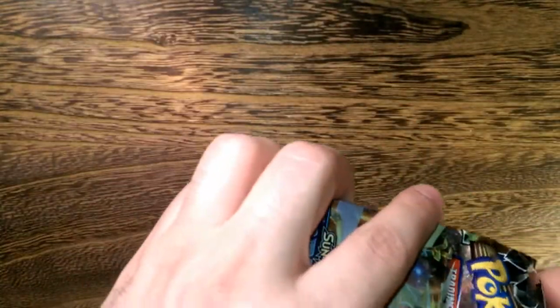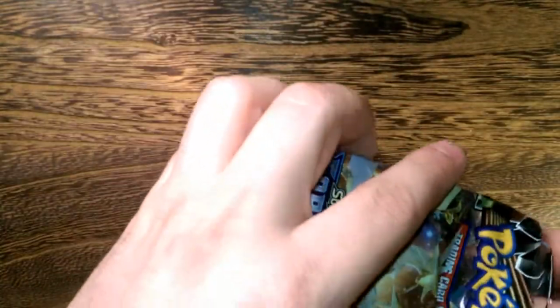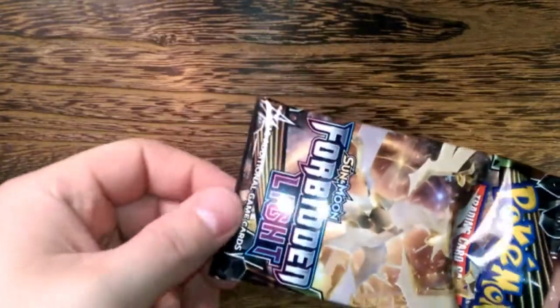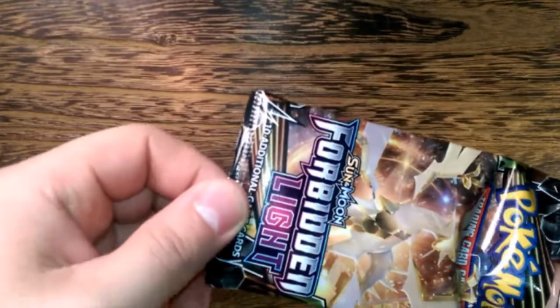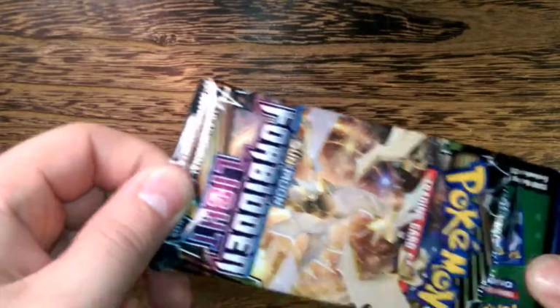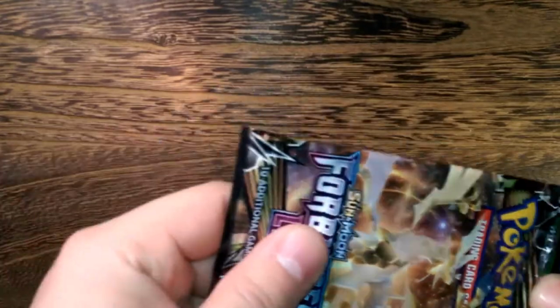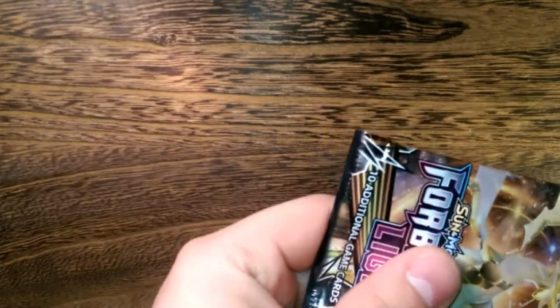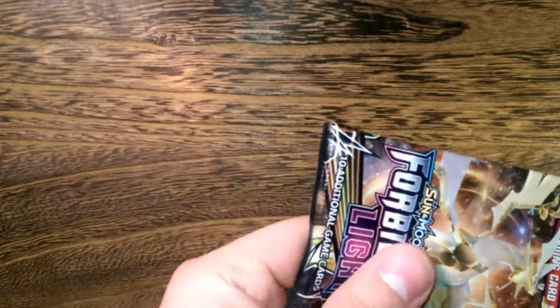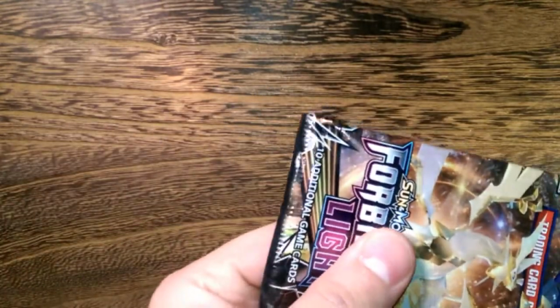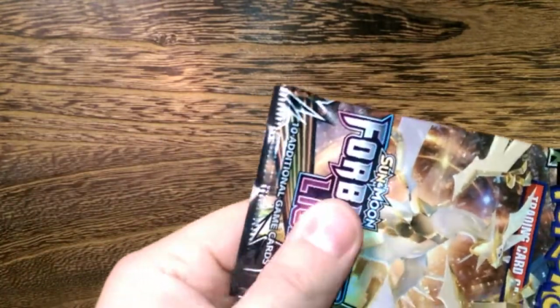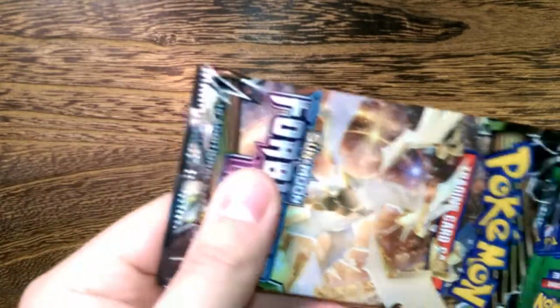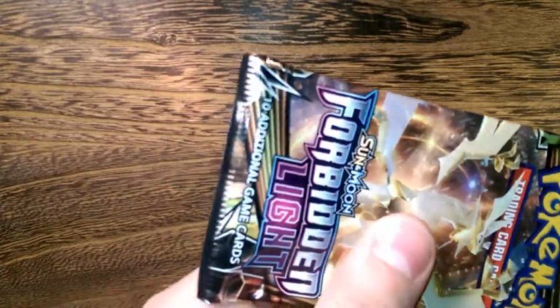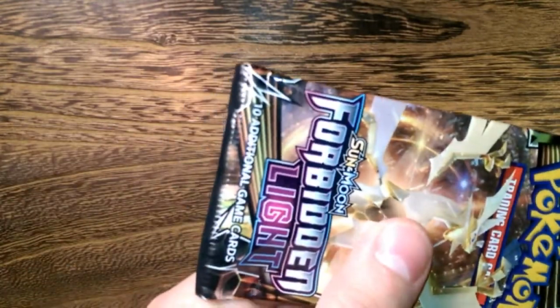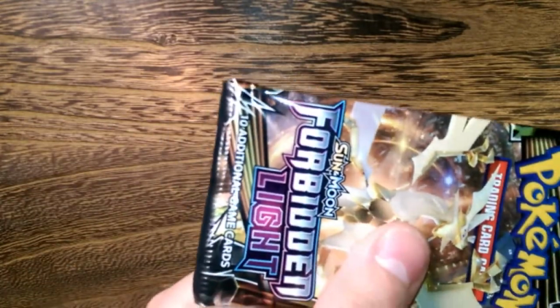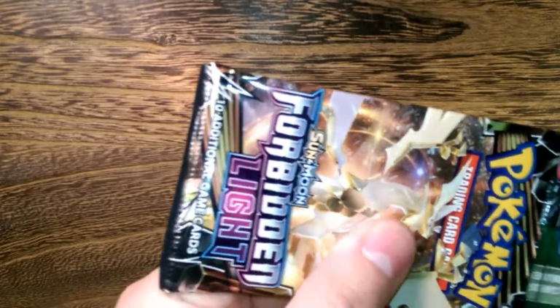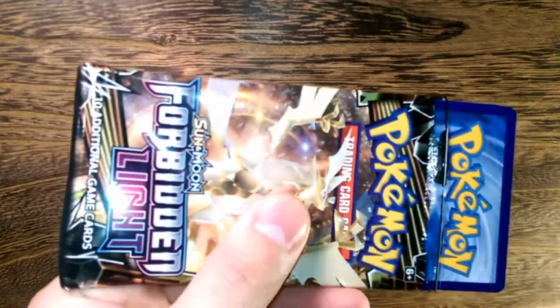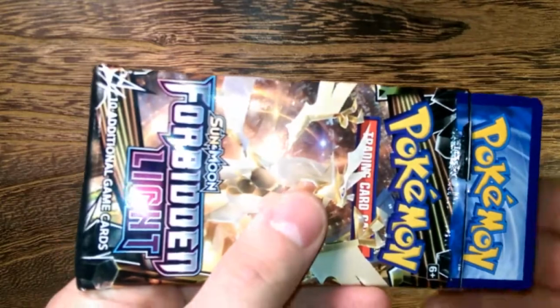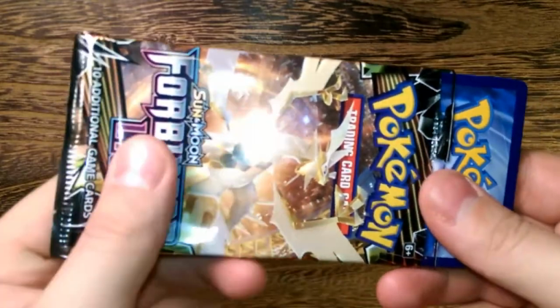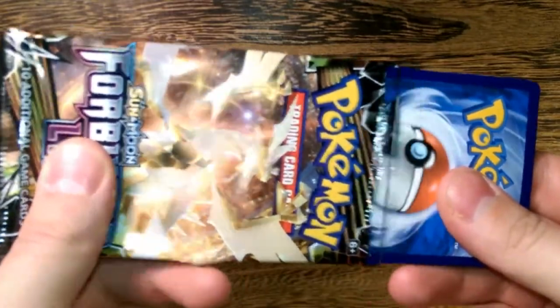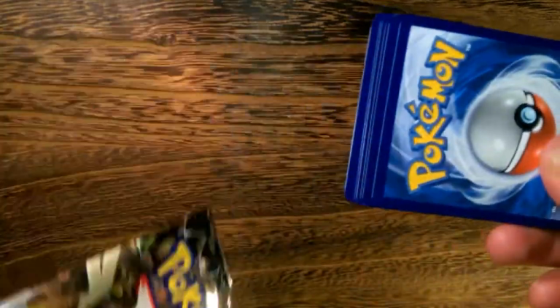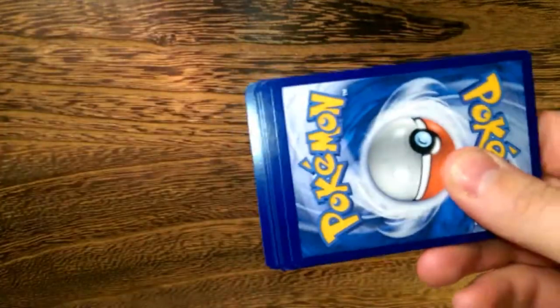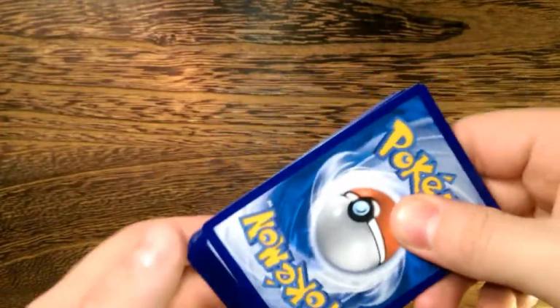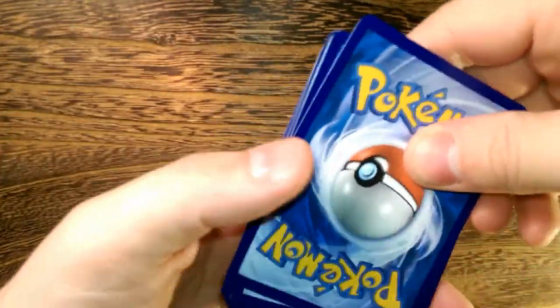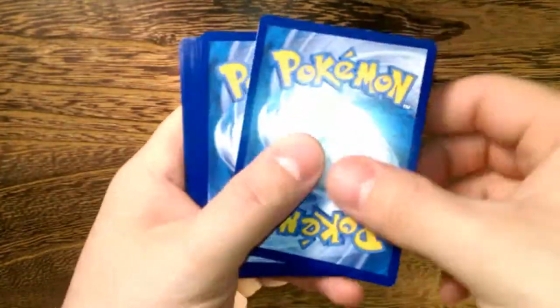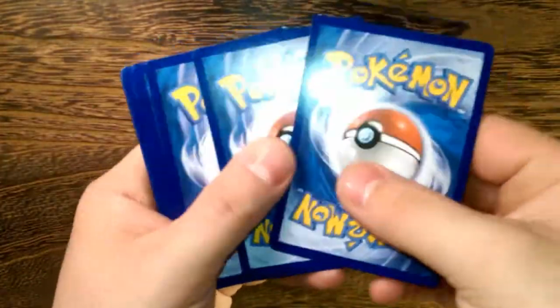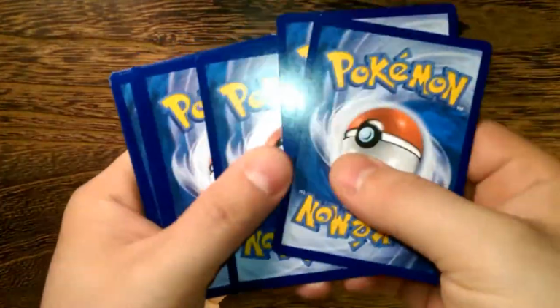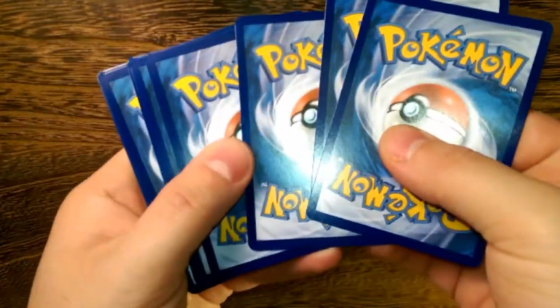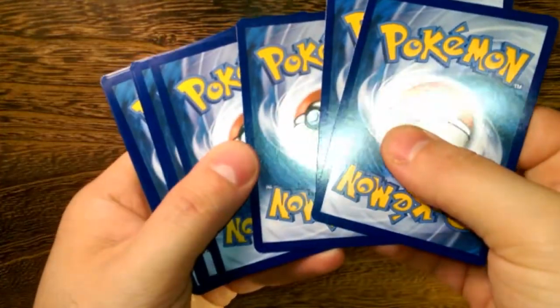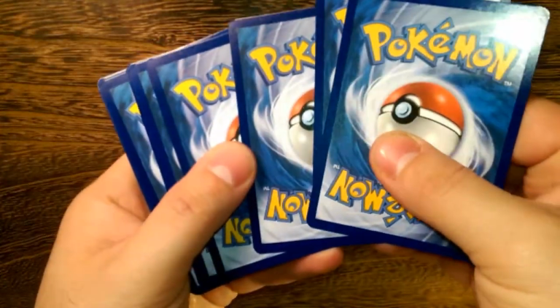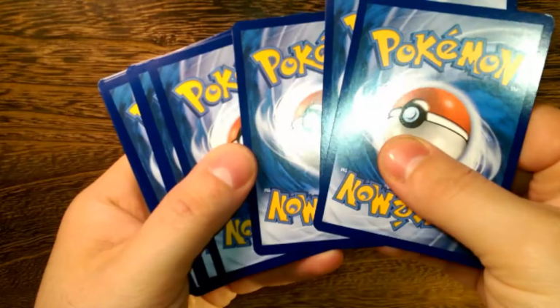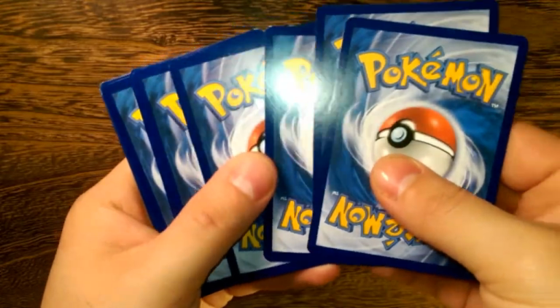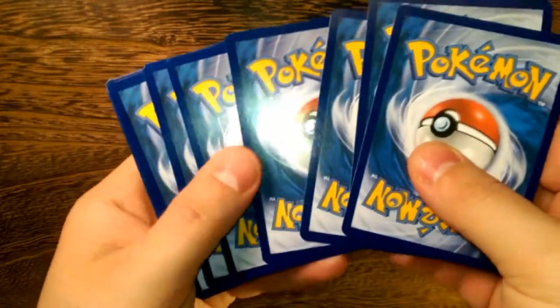Looks like we start with the 60 HP Froakie. I'm trying to remove the code without showing you guys the color, but I probably did show it to you. Two, three energy.